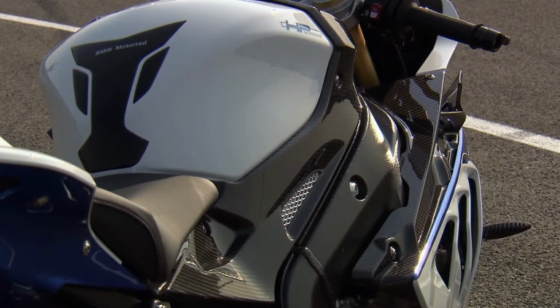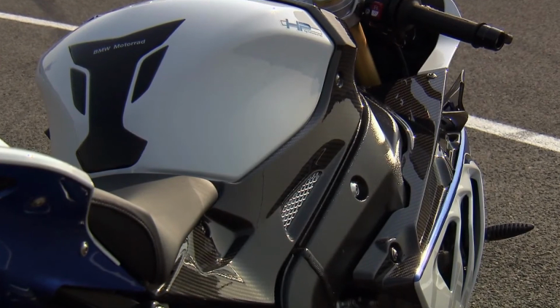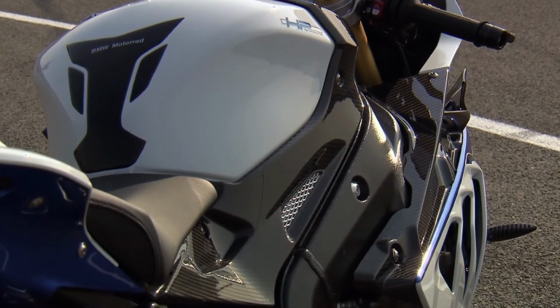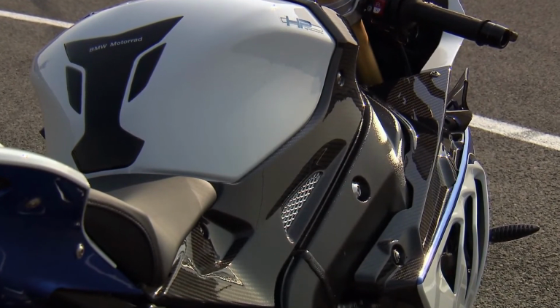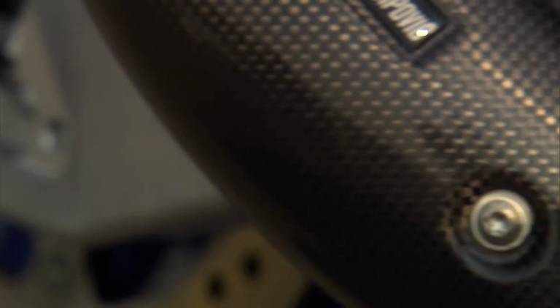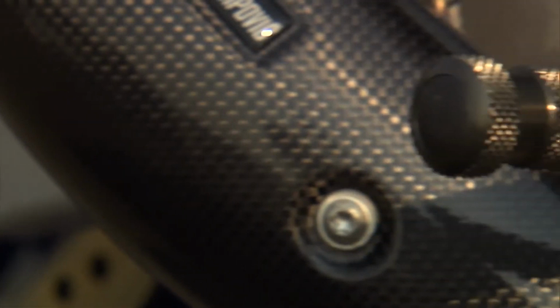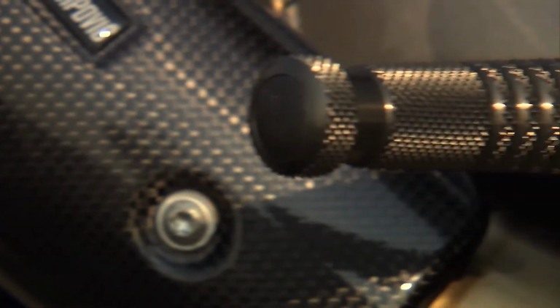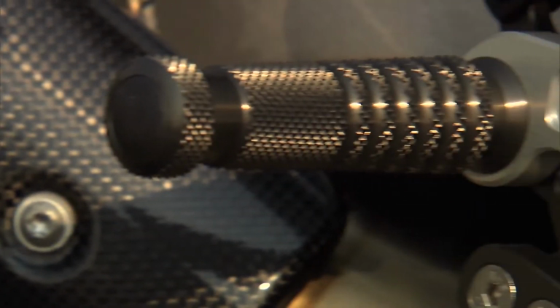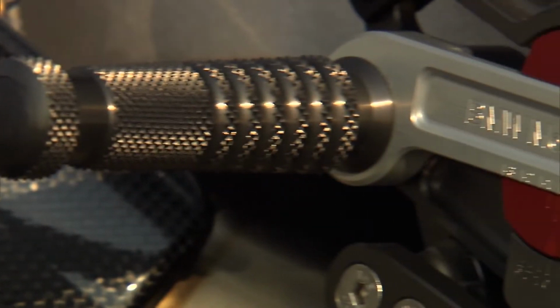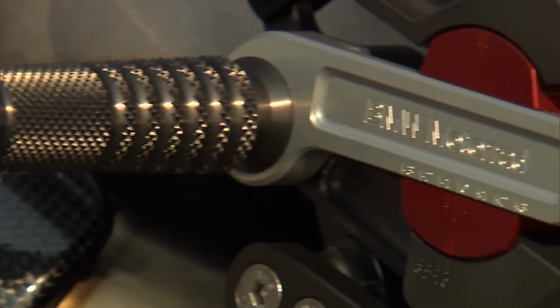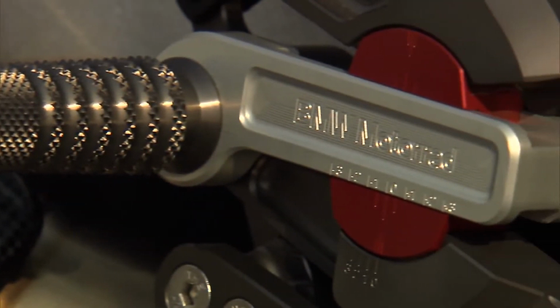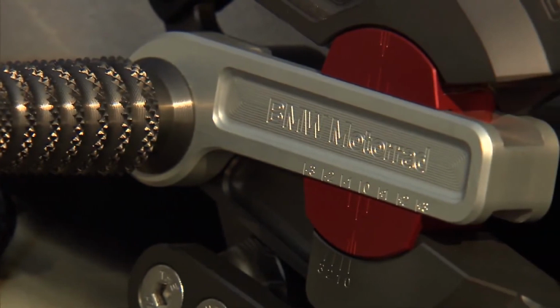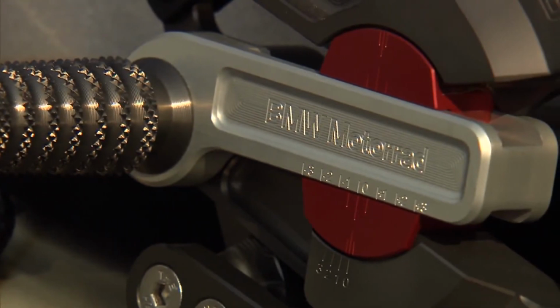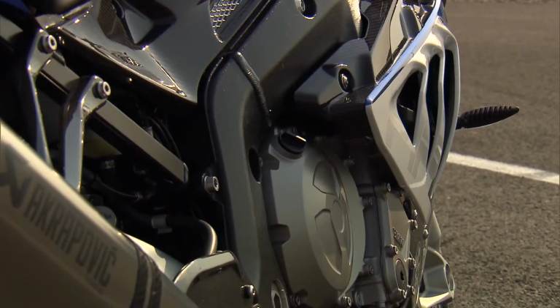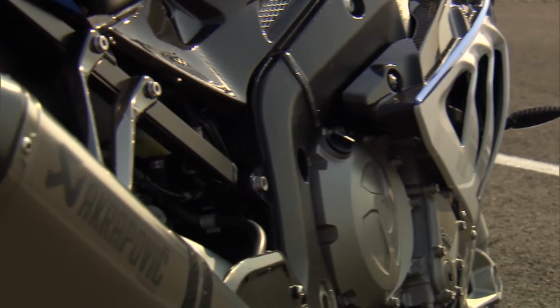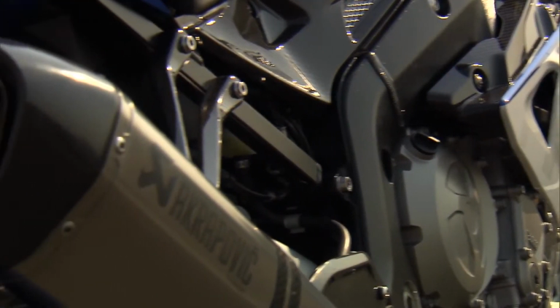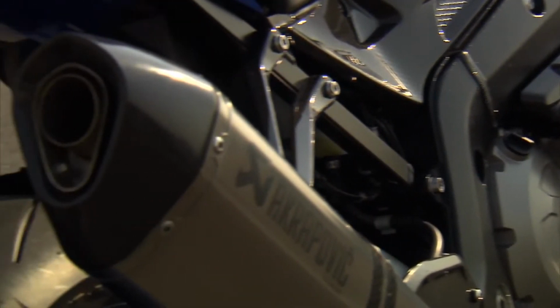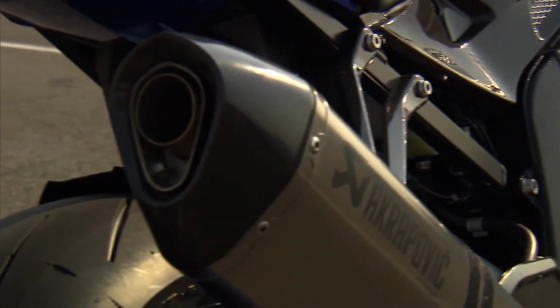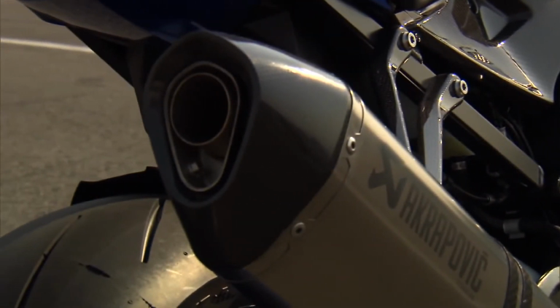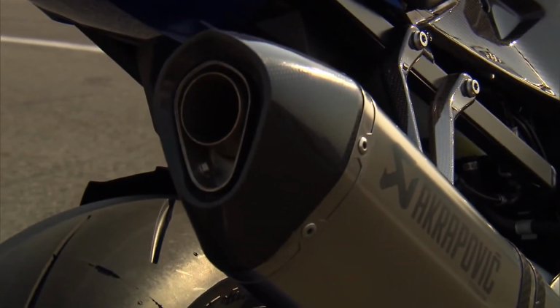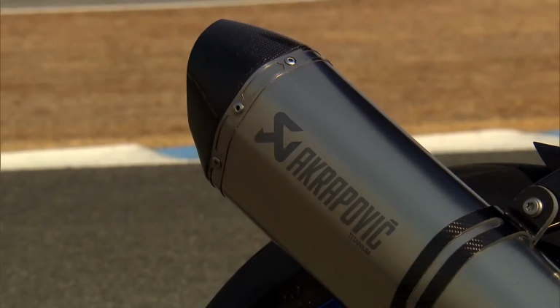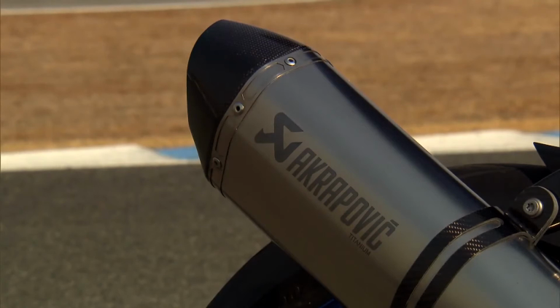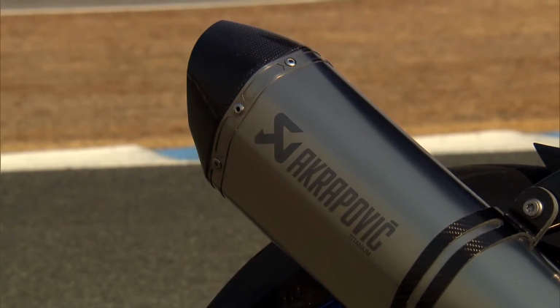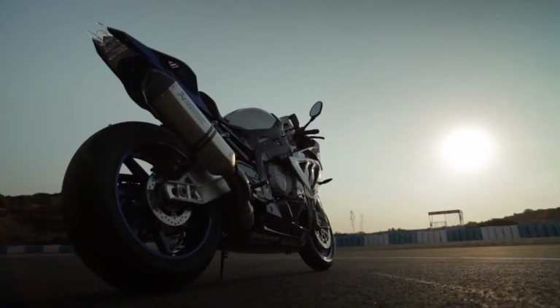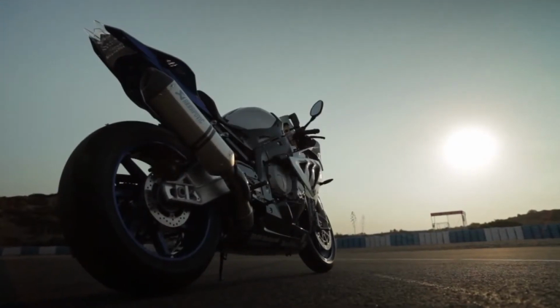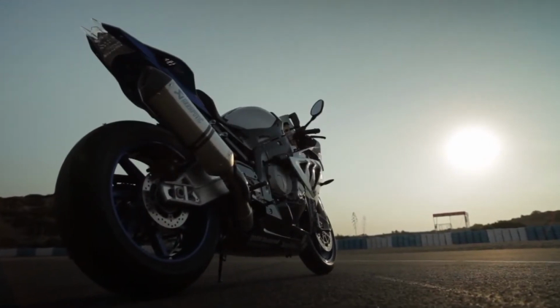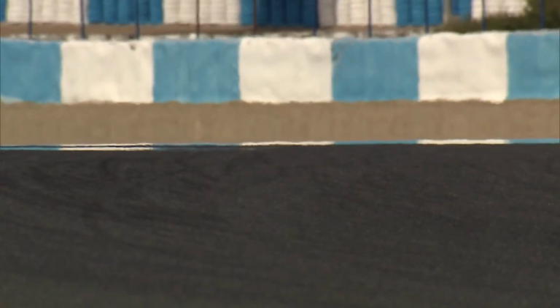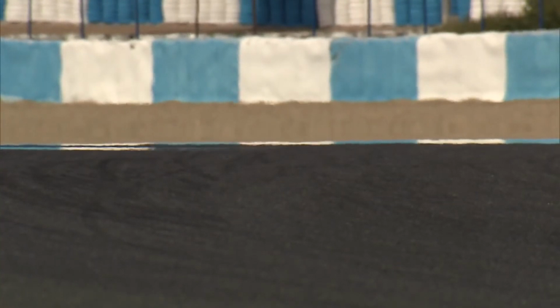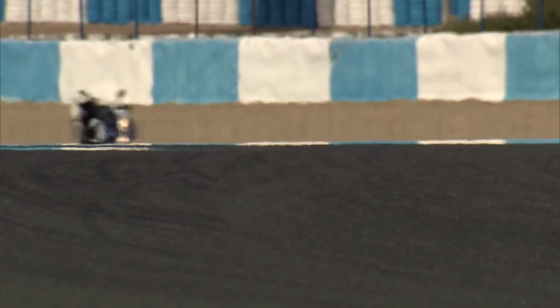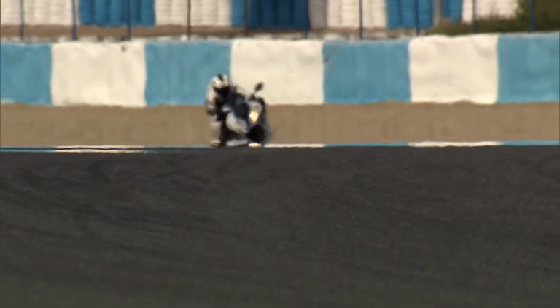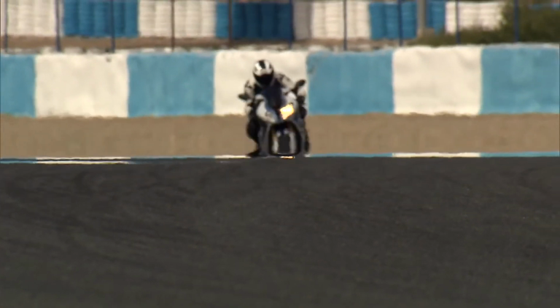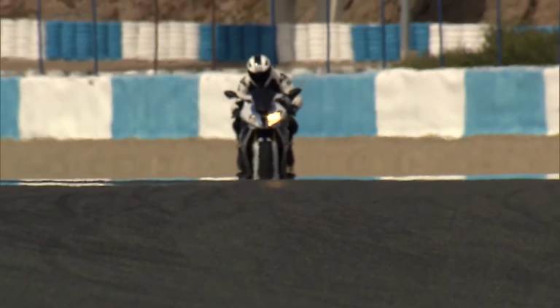A weight reduction of 9 kilograms due to carbon parts. An exhaust system made of titanium and a lighter battery bring extreme riding dynamic without losing the functional sophistication.